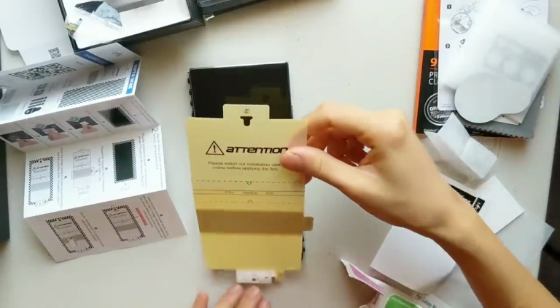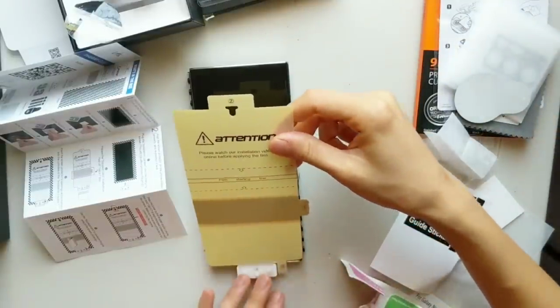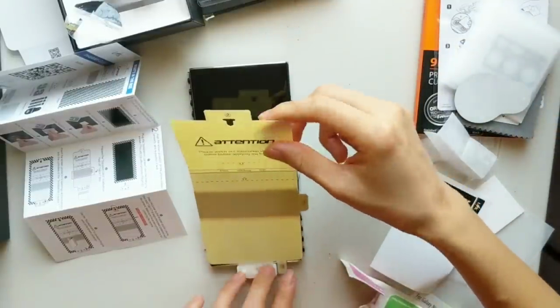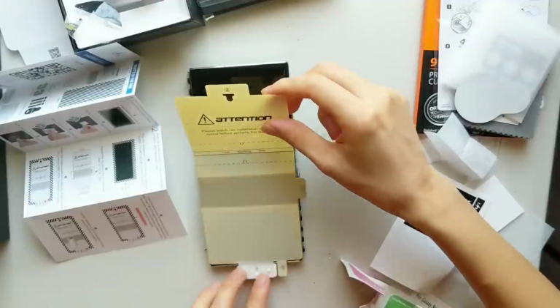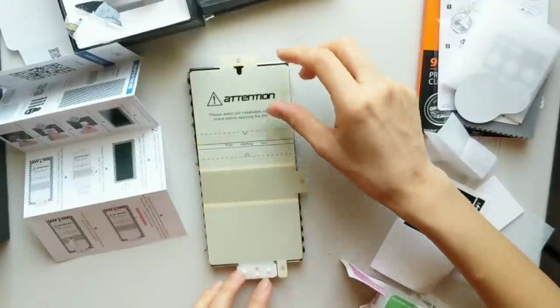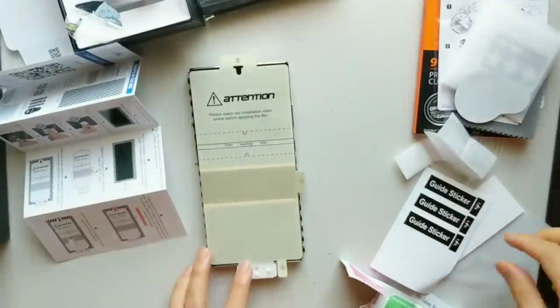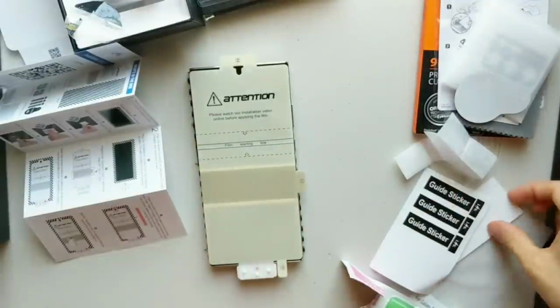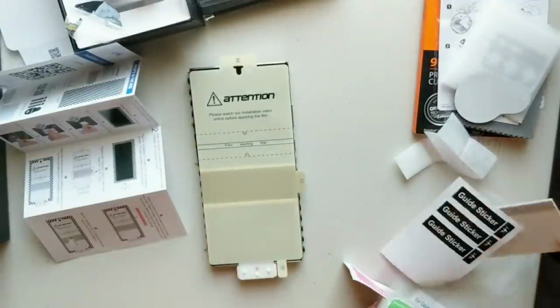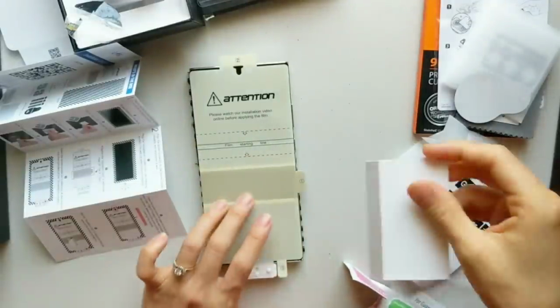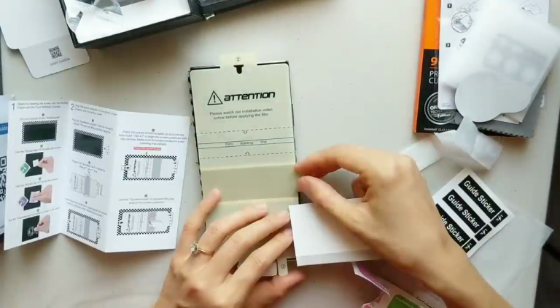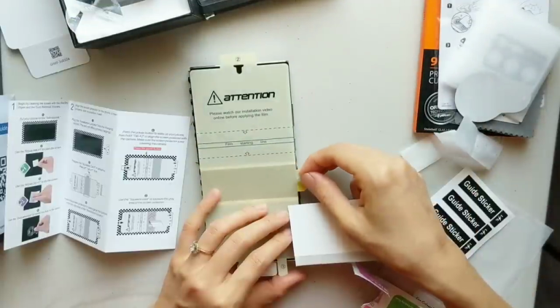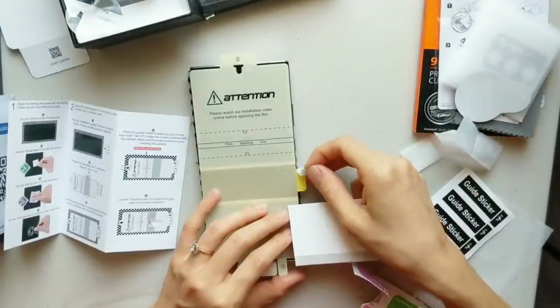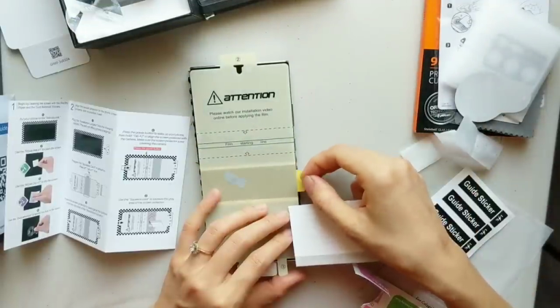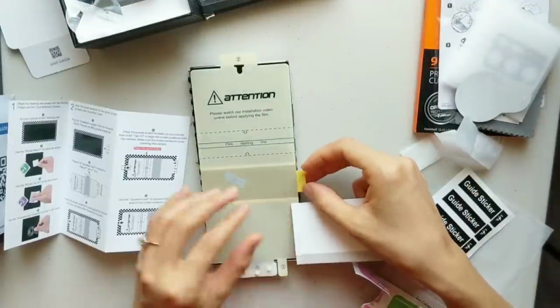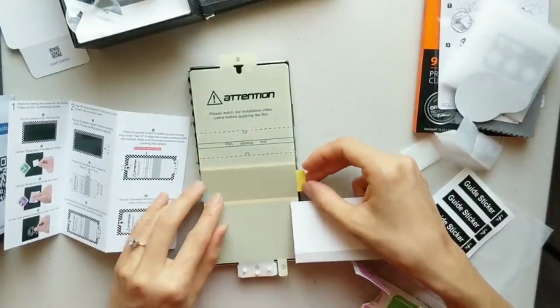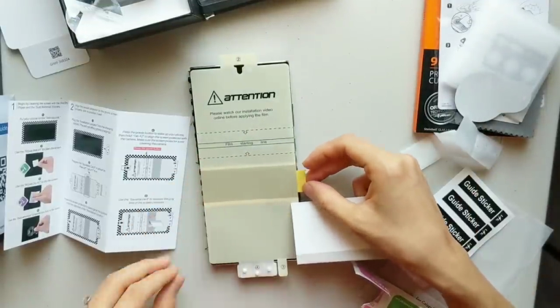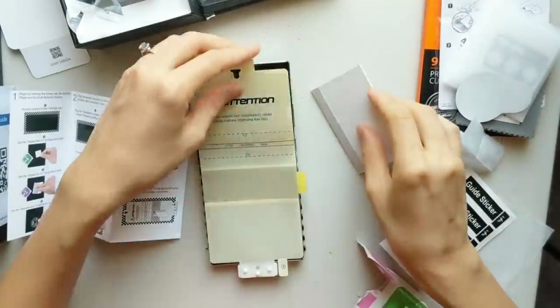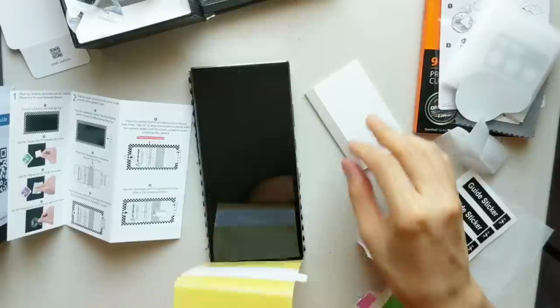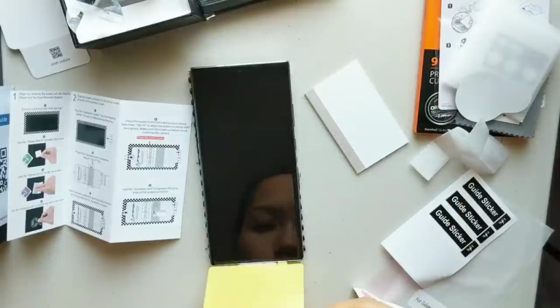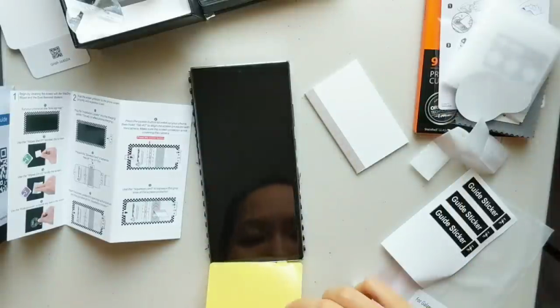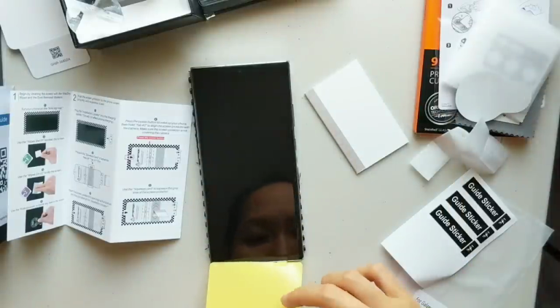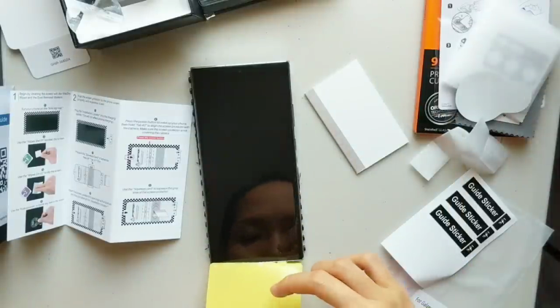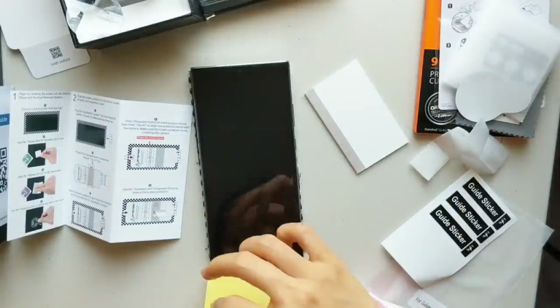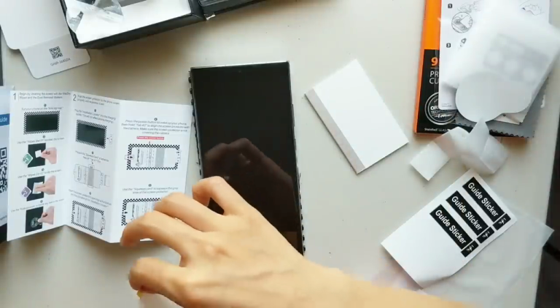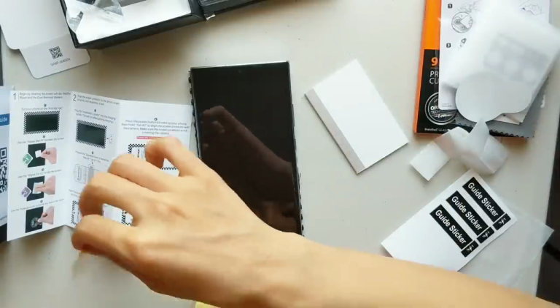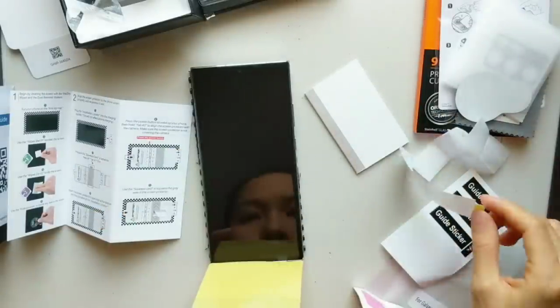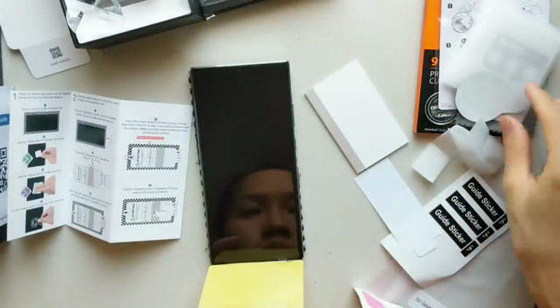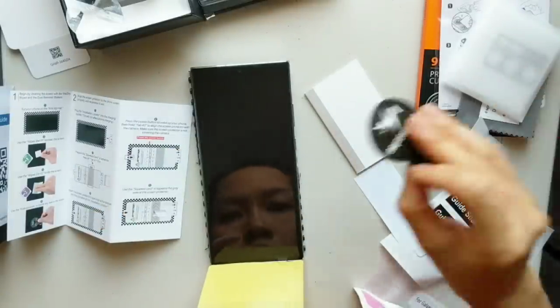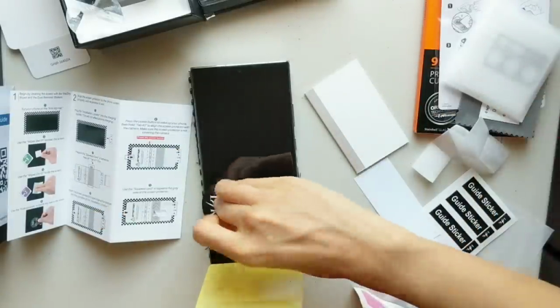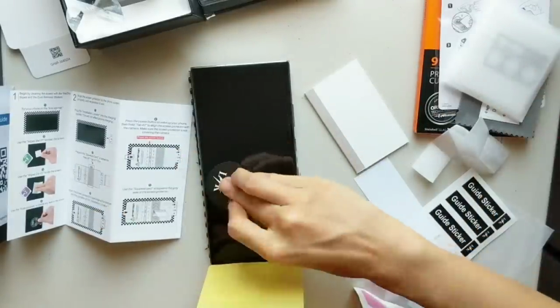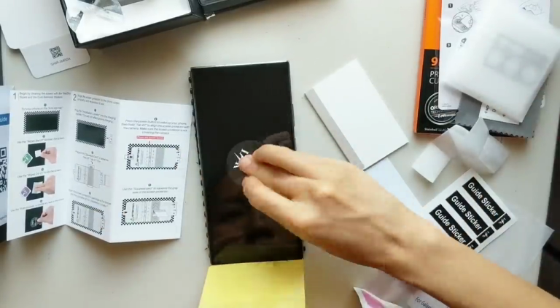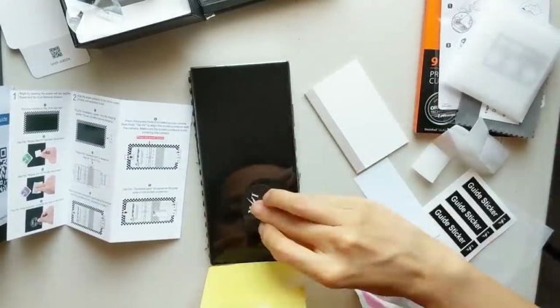Do you guys see the little white part that connects to the phone charger port? That one is included in the package — it helps keep the screen protector in place at the spot where you want it.